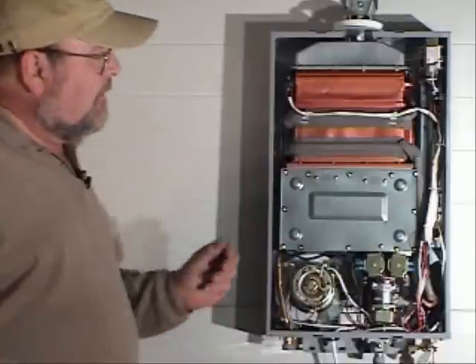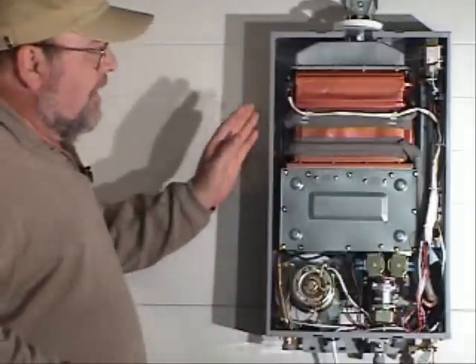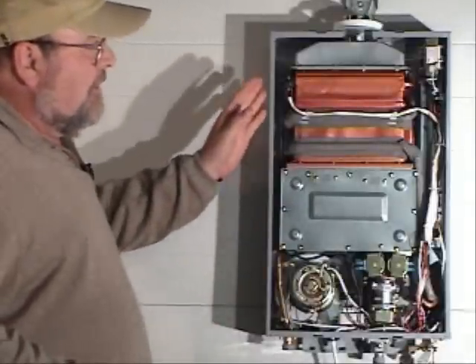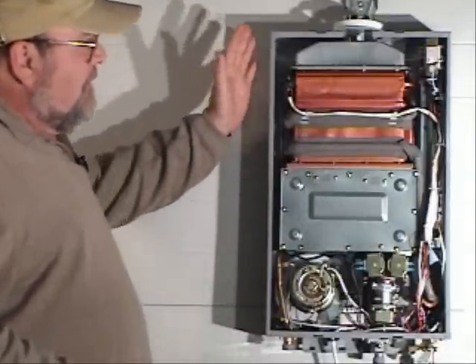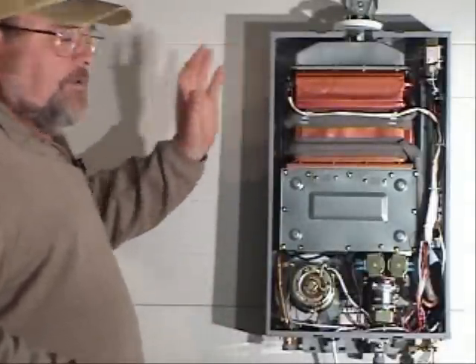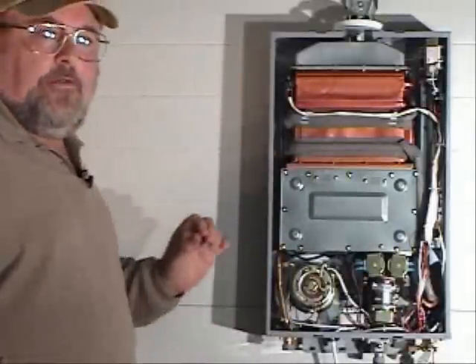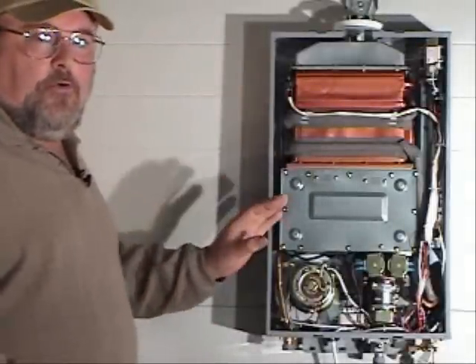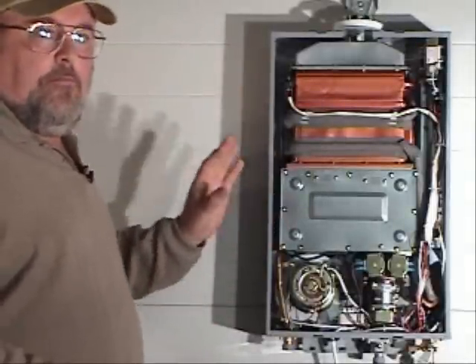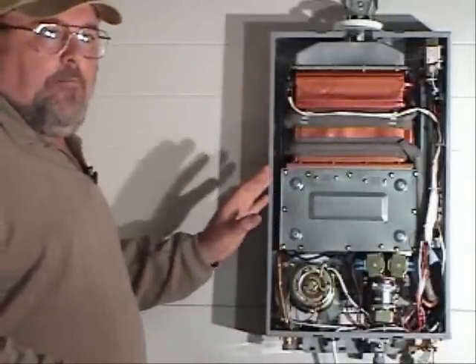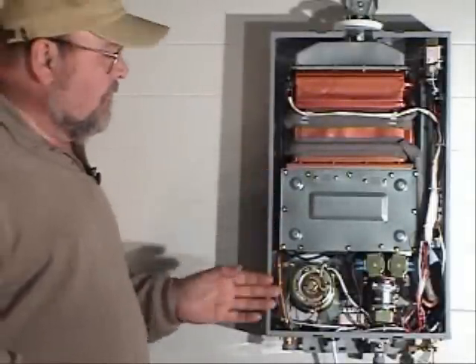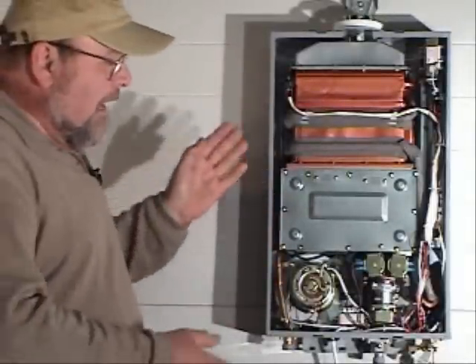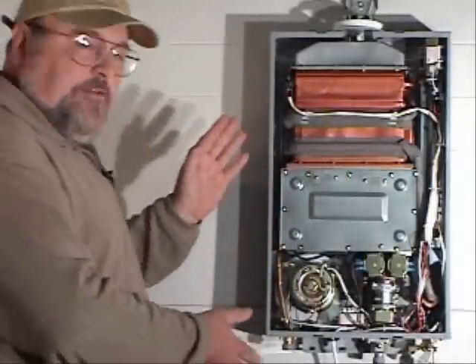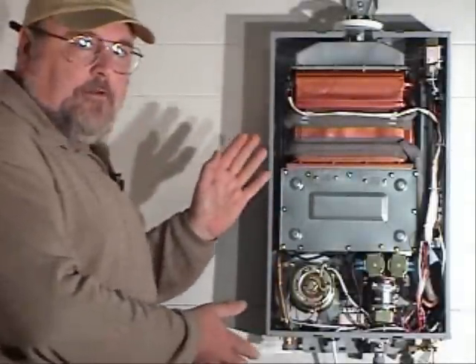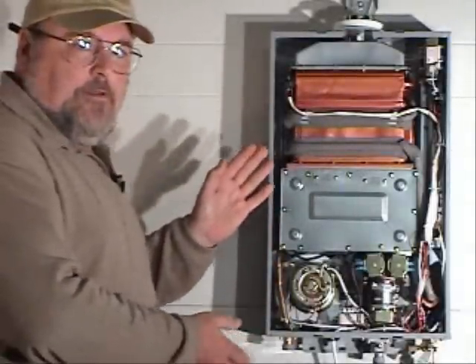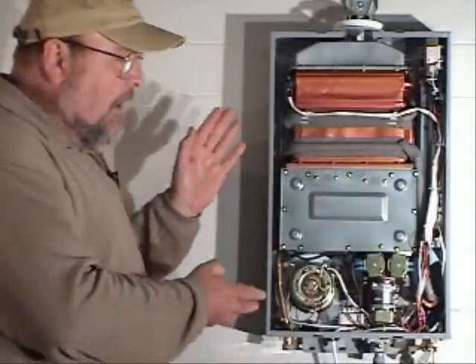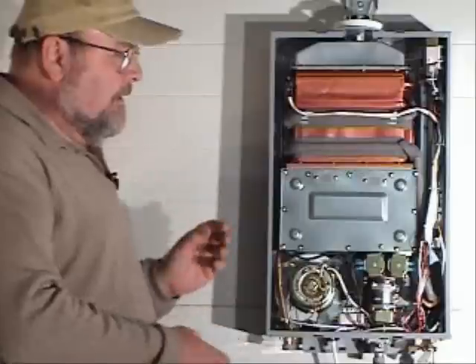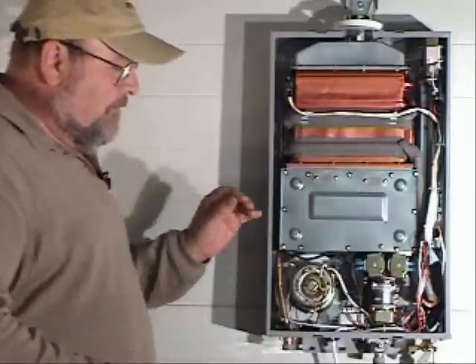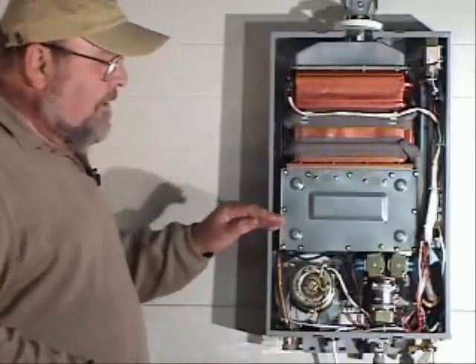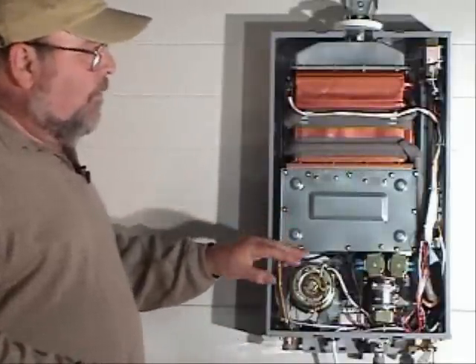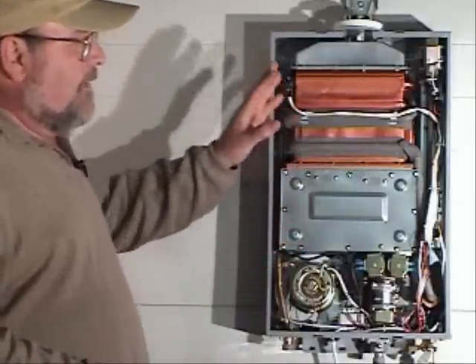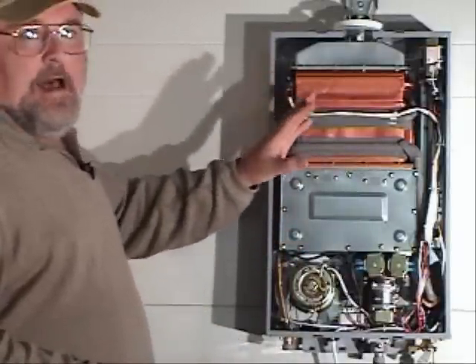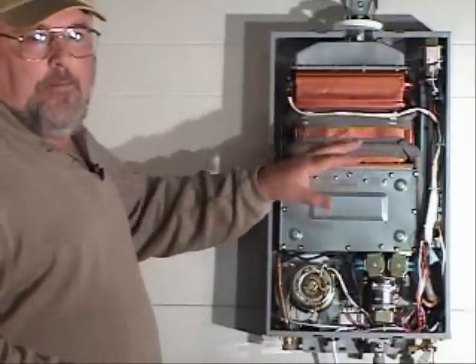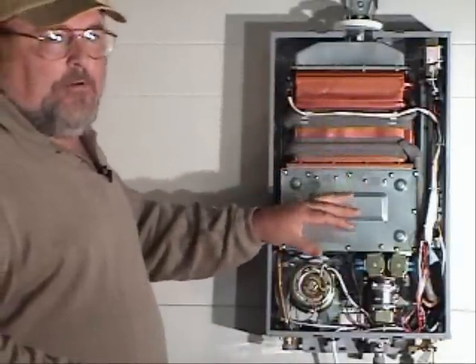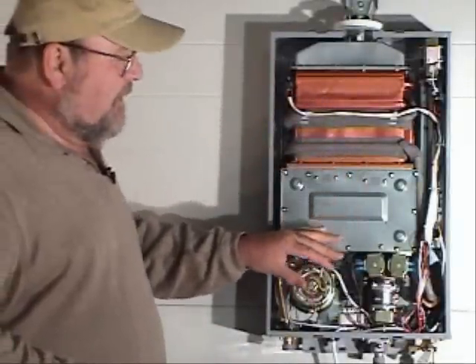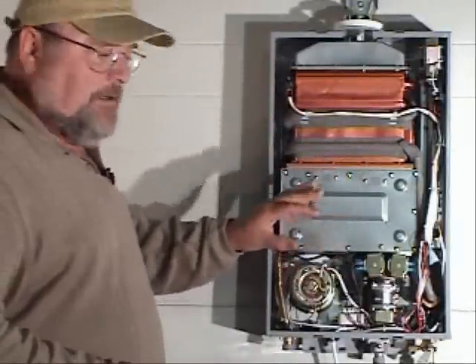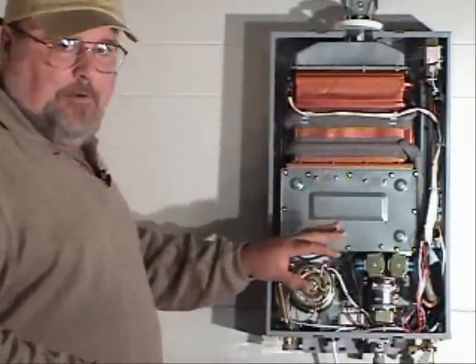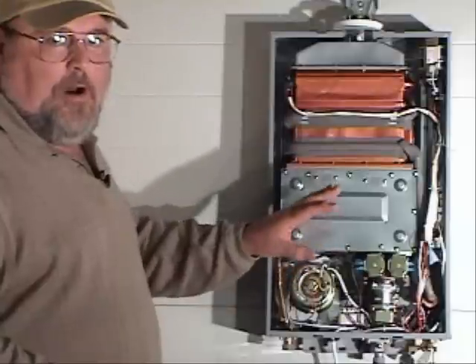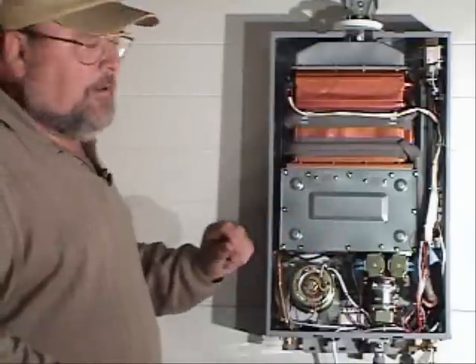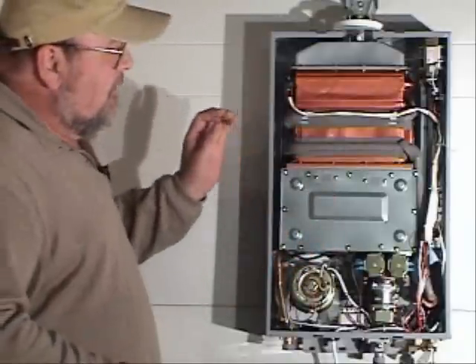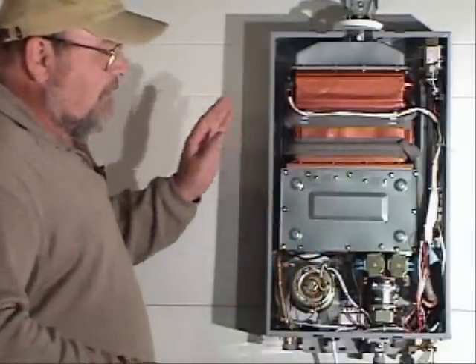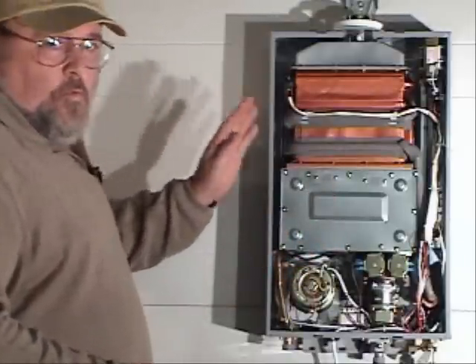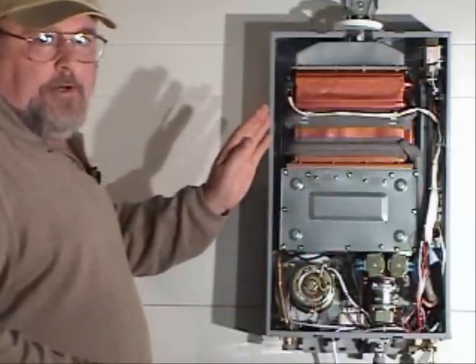This is how the new modern models like our EZ Deluxe operate, and this is what the layout of components looks like in a typical modern tankless water heater.